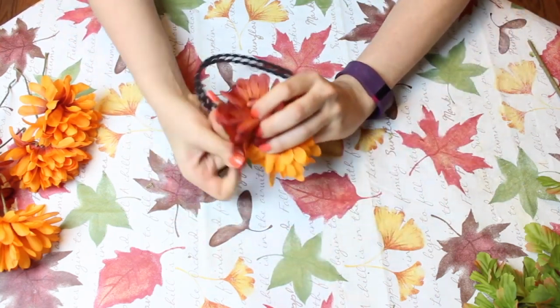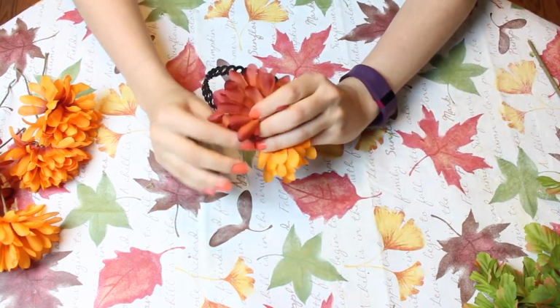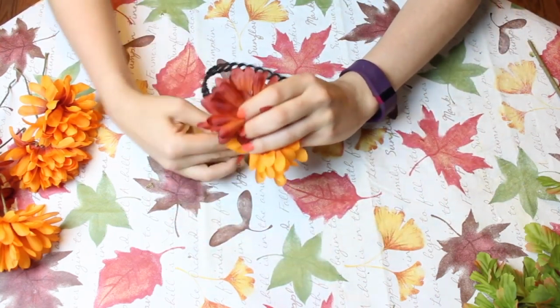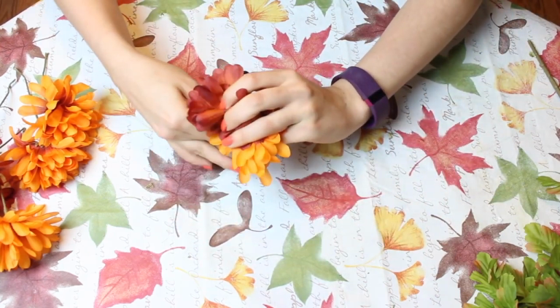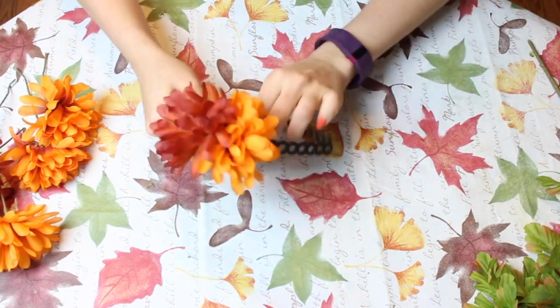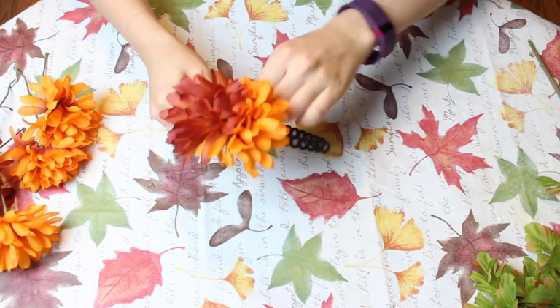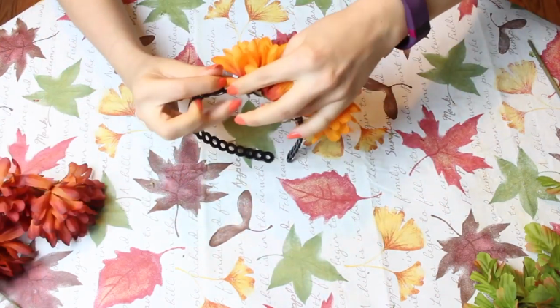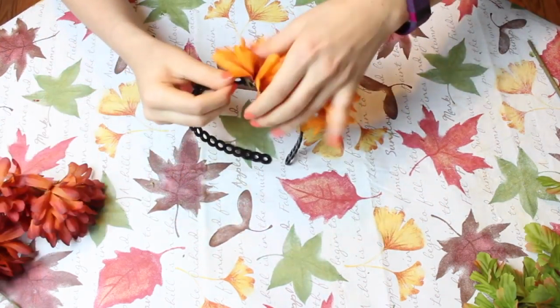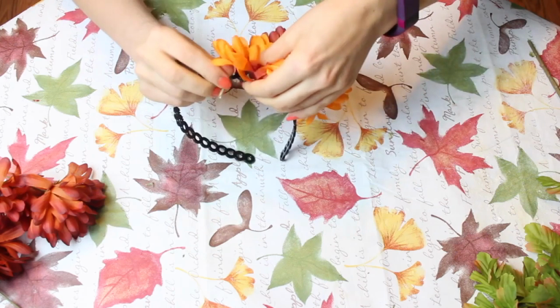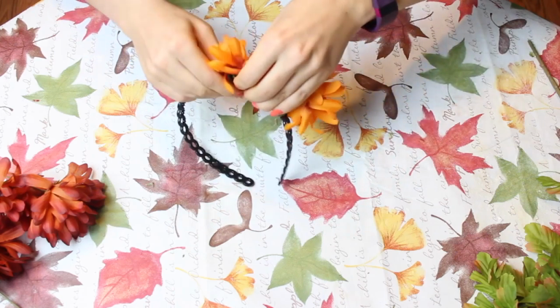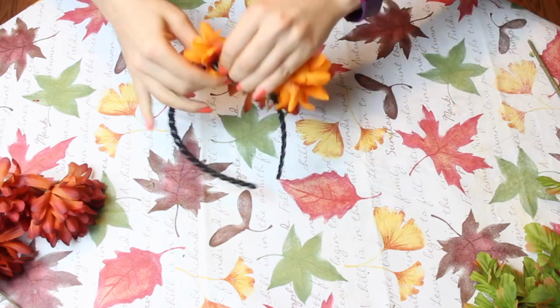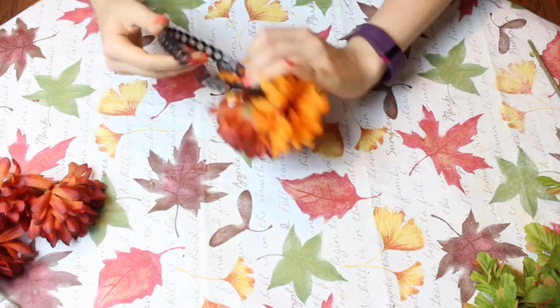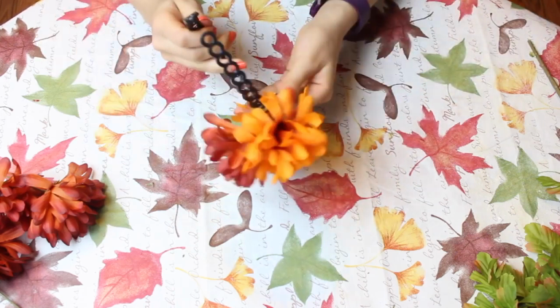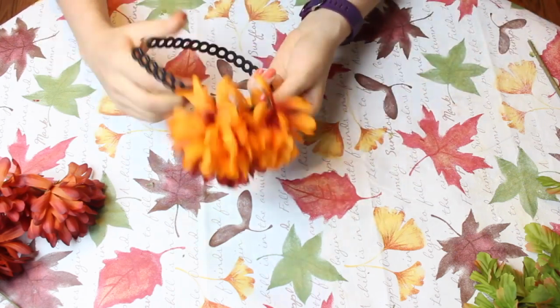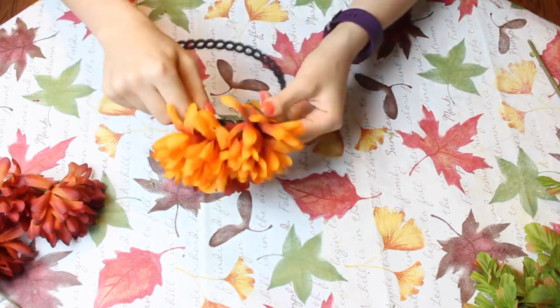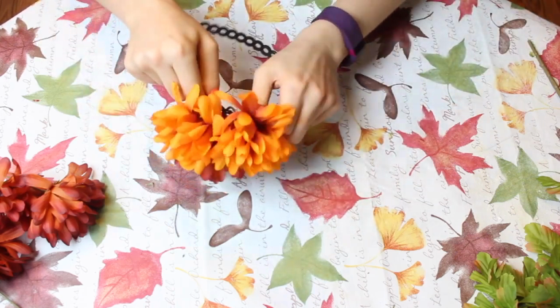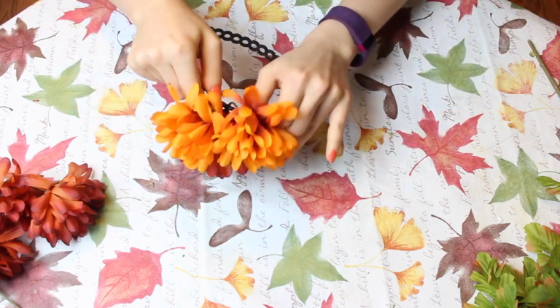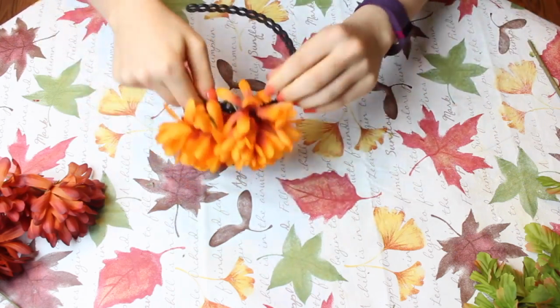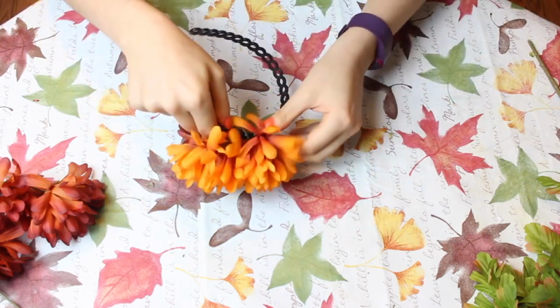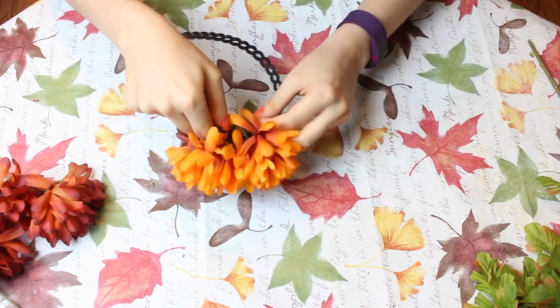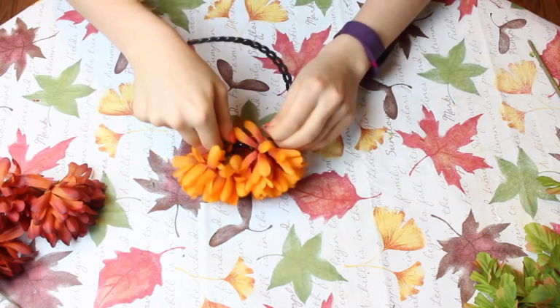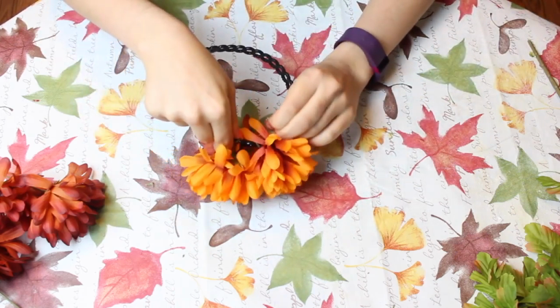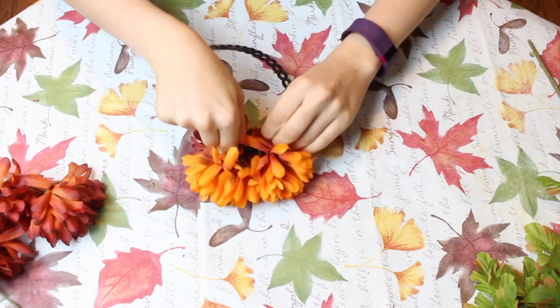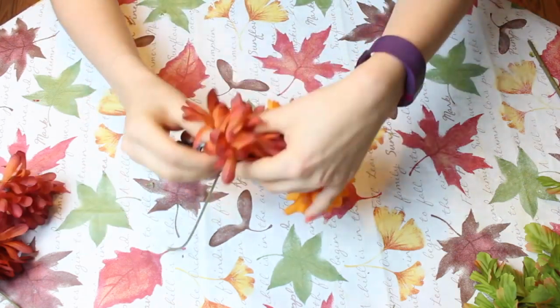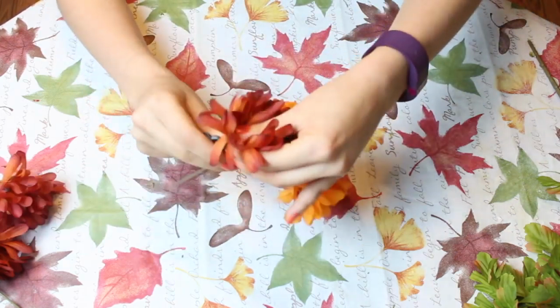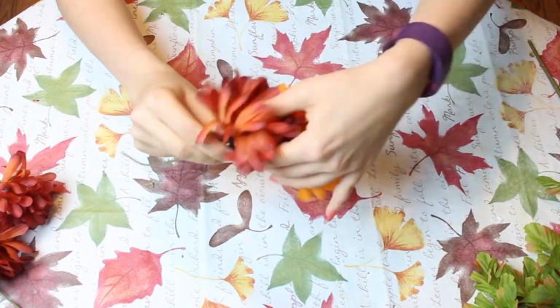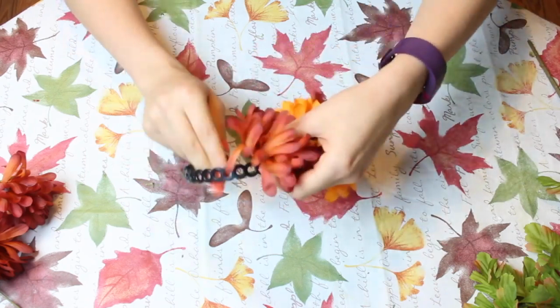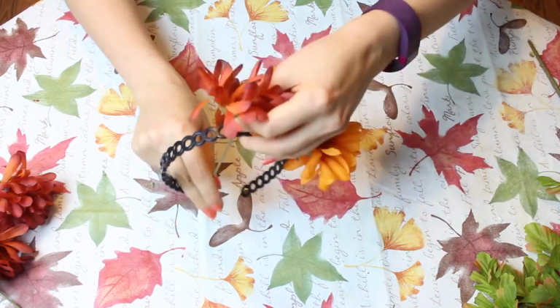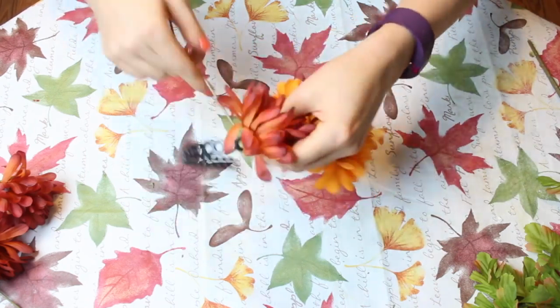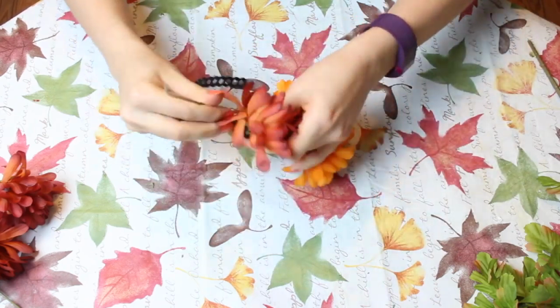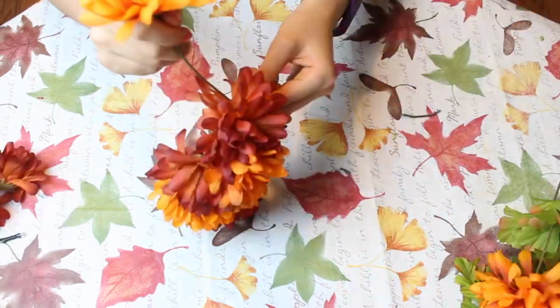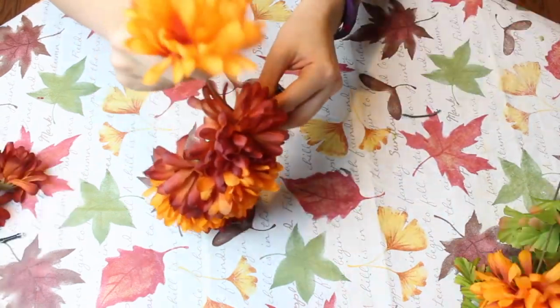When you are wrapping the stems around, make sure that you don't leave the ends in a position where they would poke your head, because these are made out of wire and that can feel kind of uncomfortable.